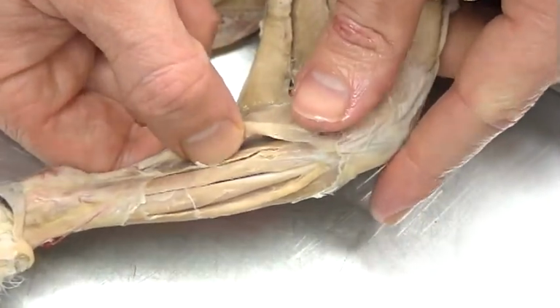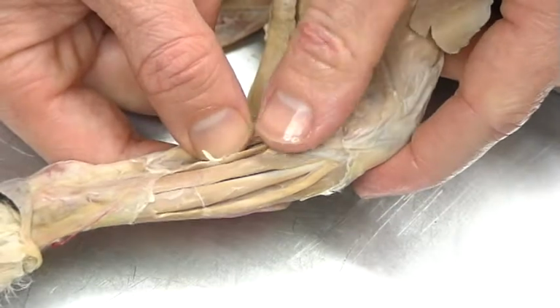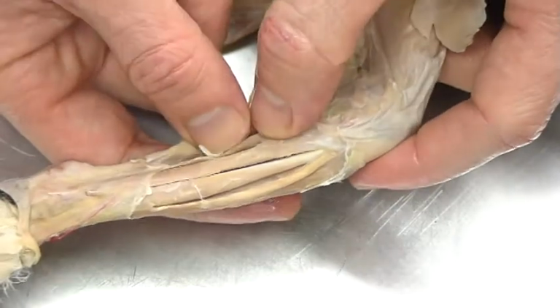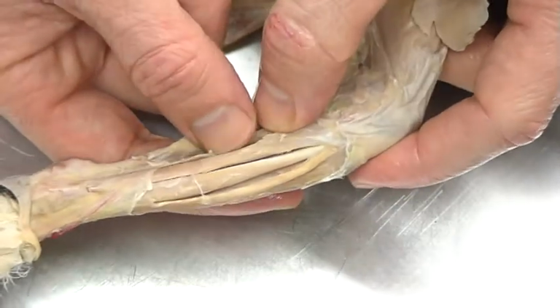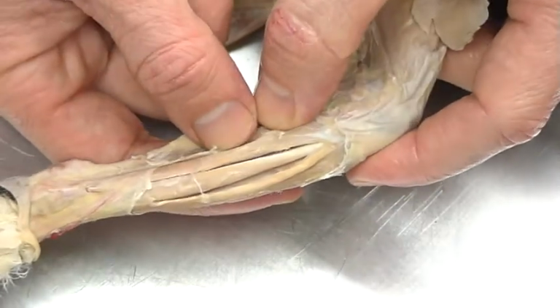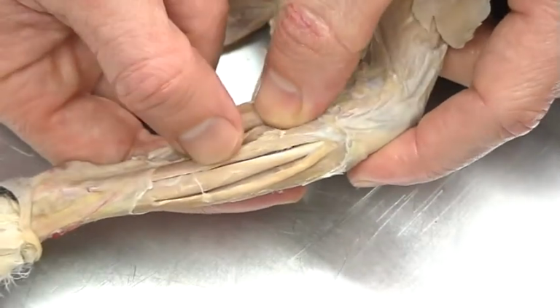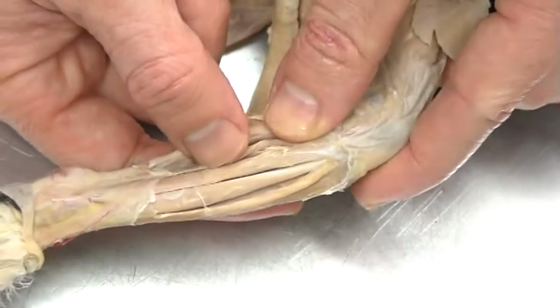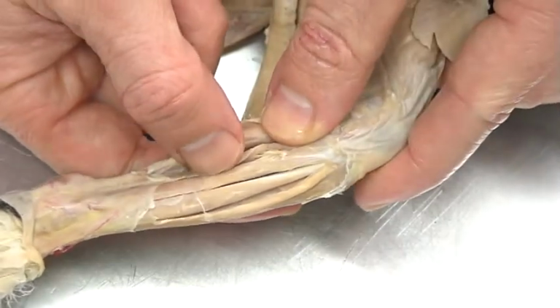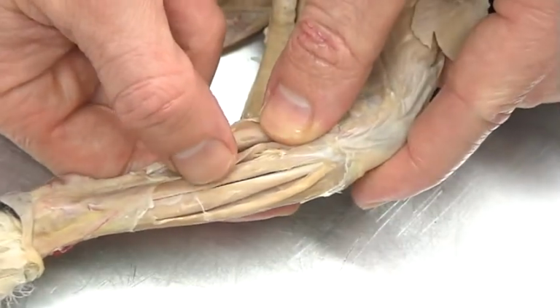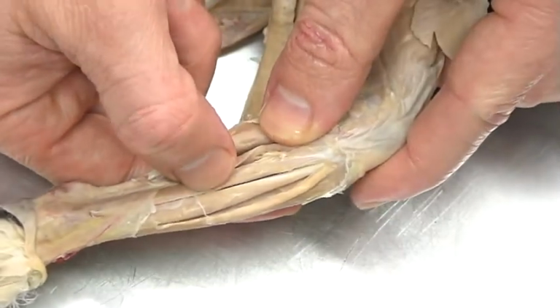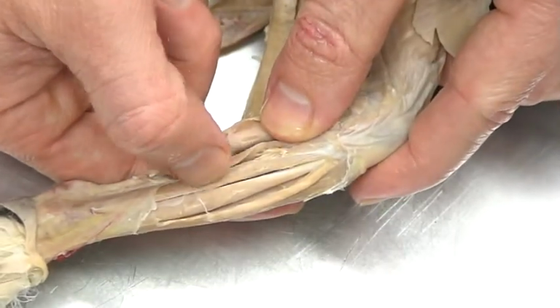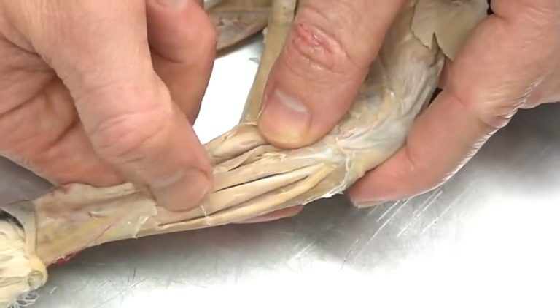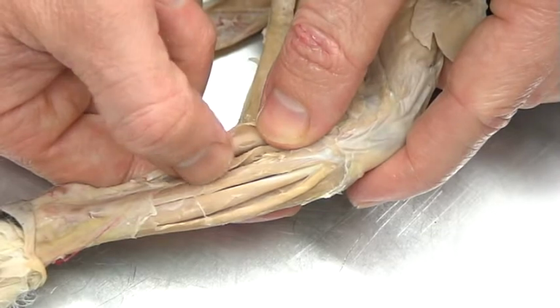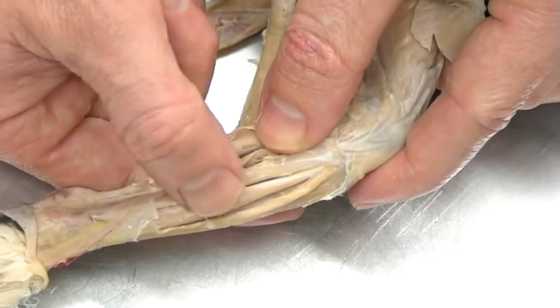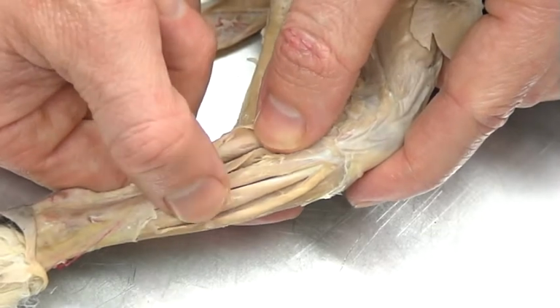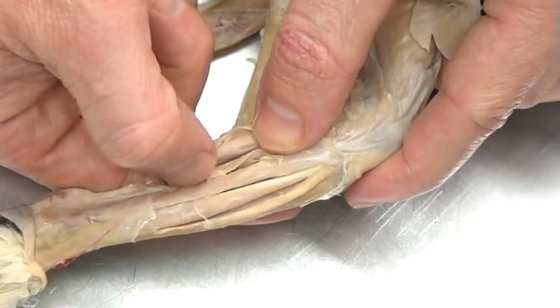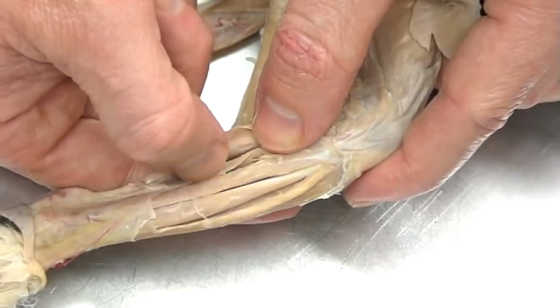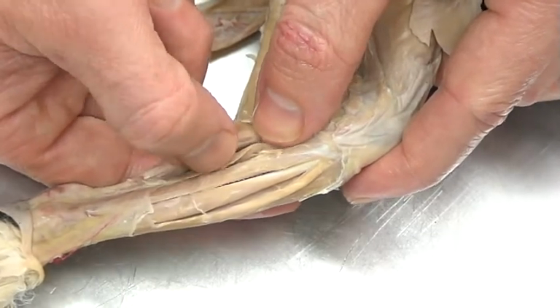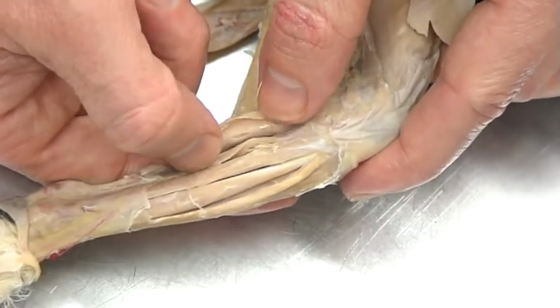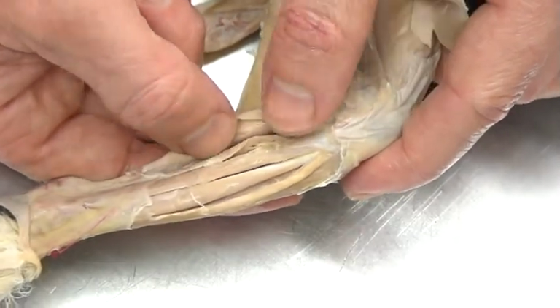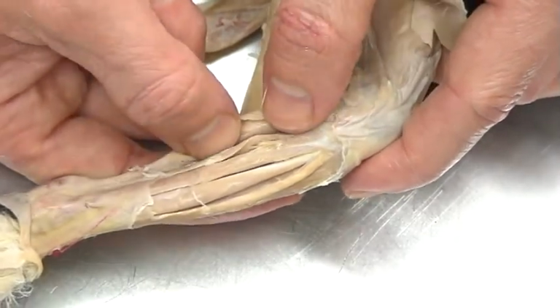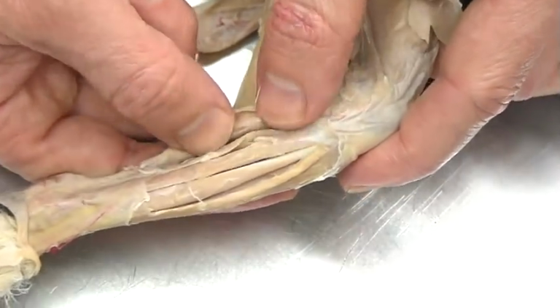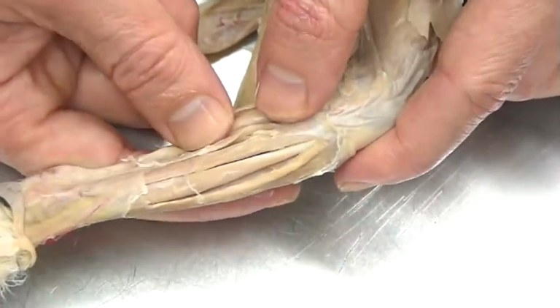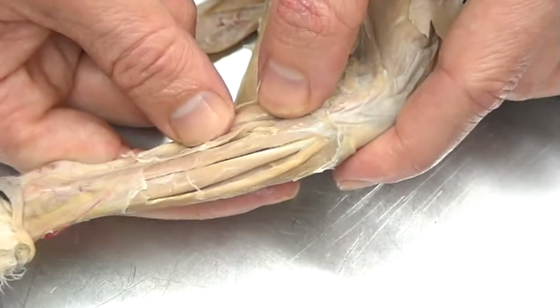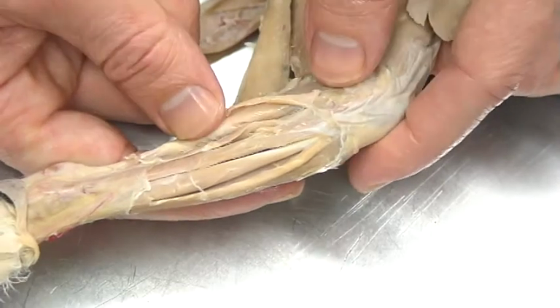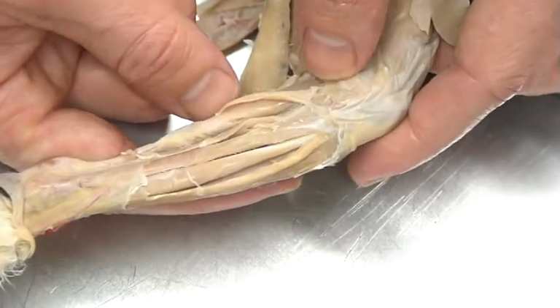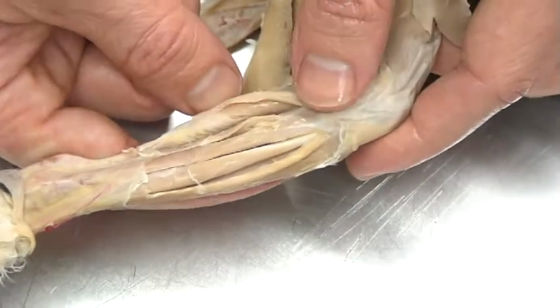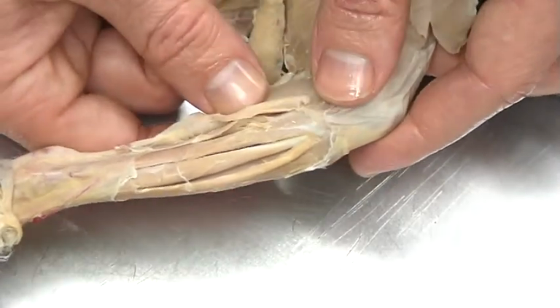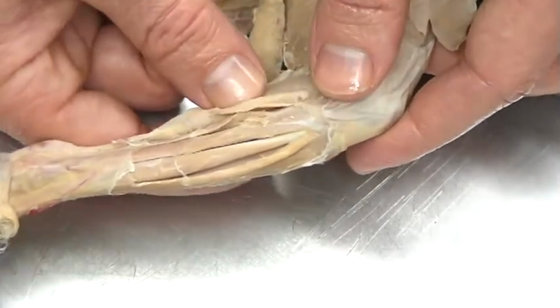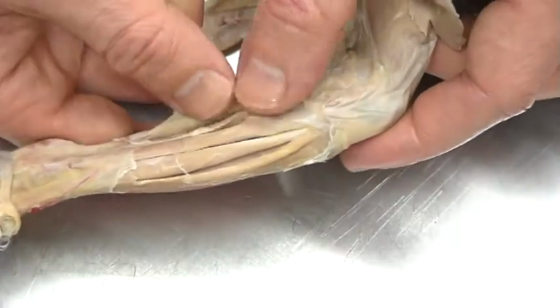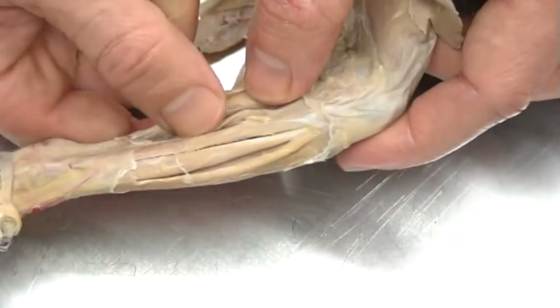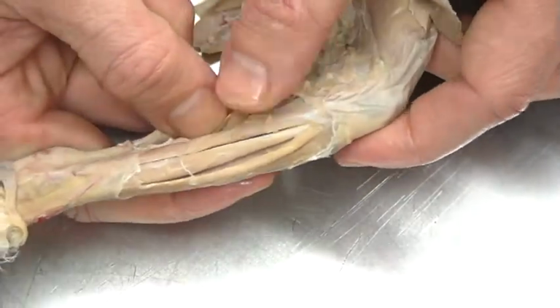Working my way to the most lateral portion of the leg, I've pulled that away. There's a bunch of fascia tying these all together, just like the flexors and extensors of the forearm — we're going to find the same thing here. Again: gastrocnemius and soleus.